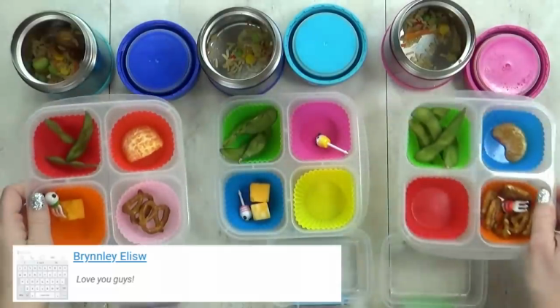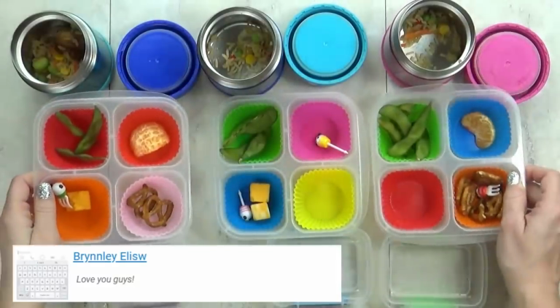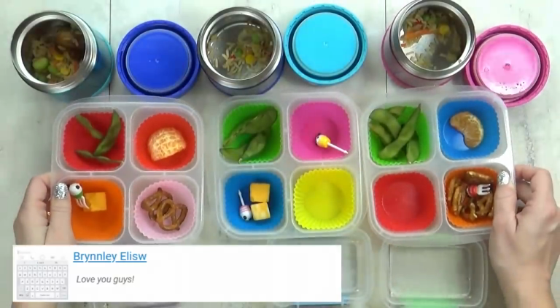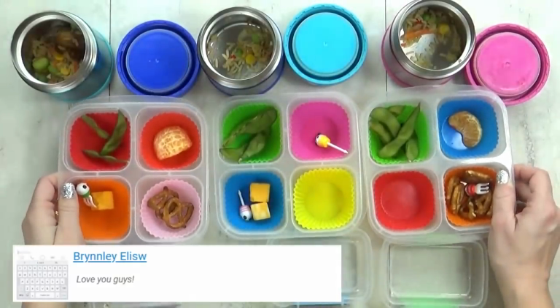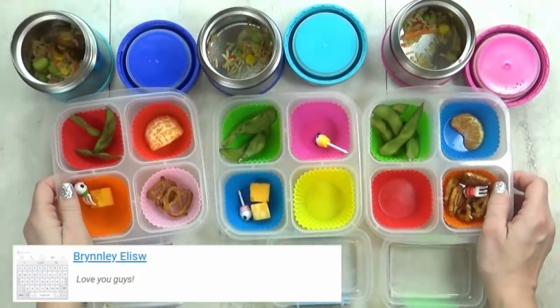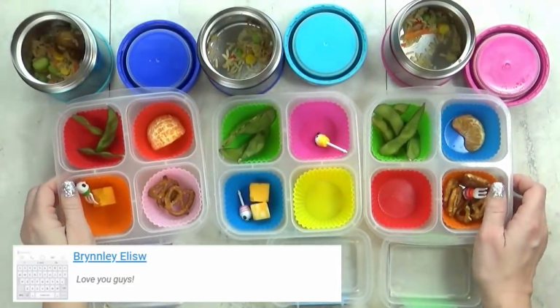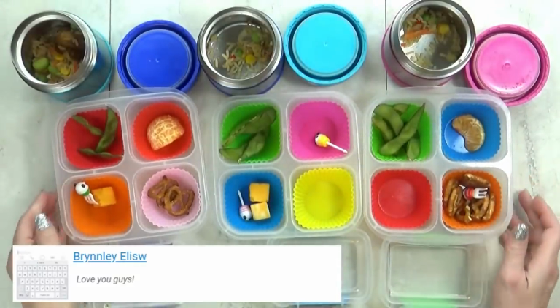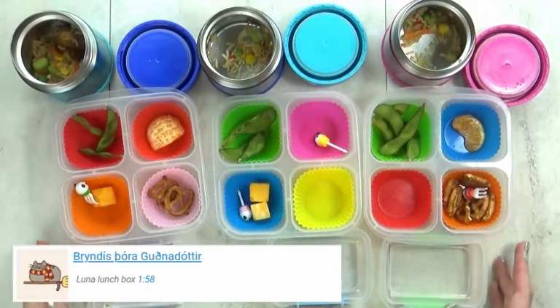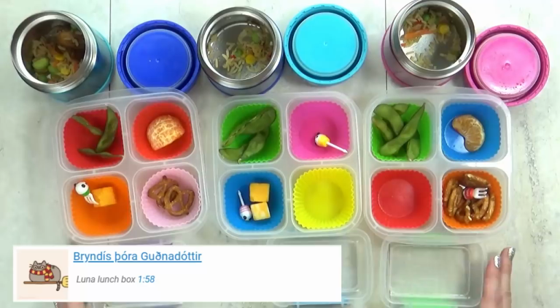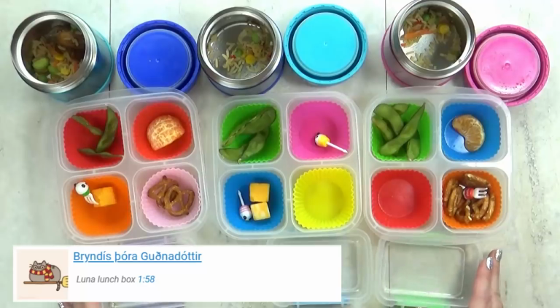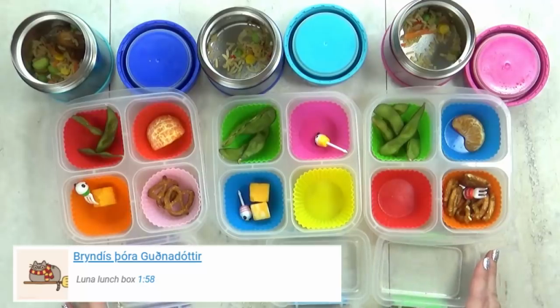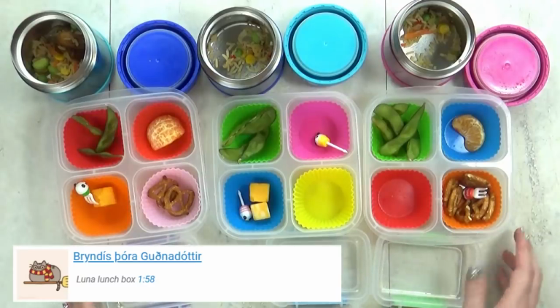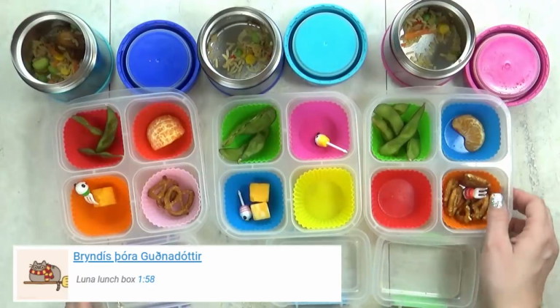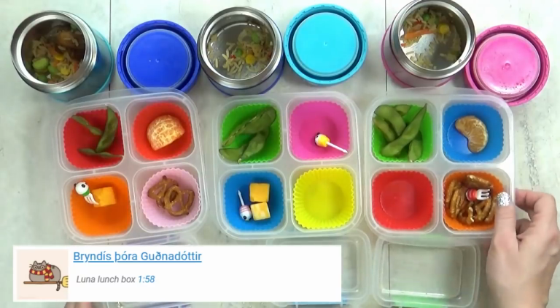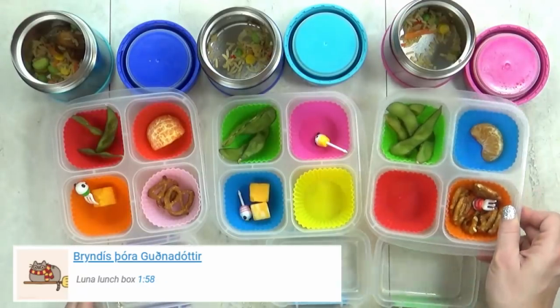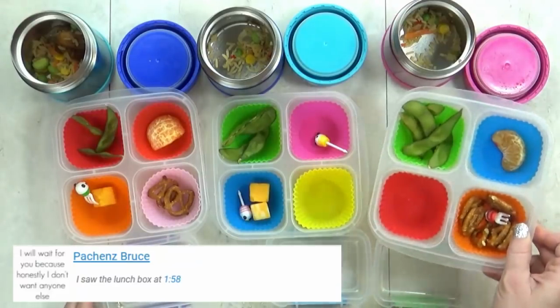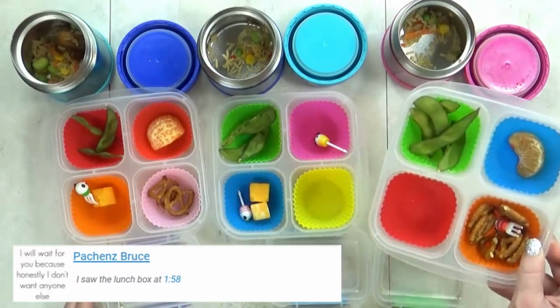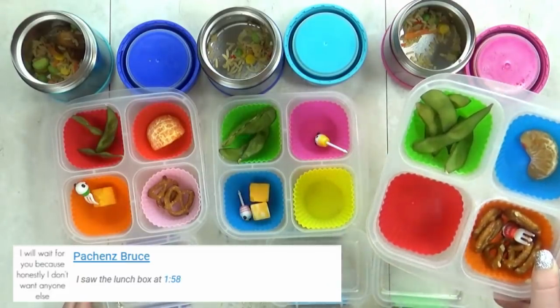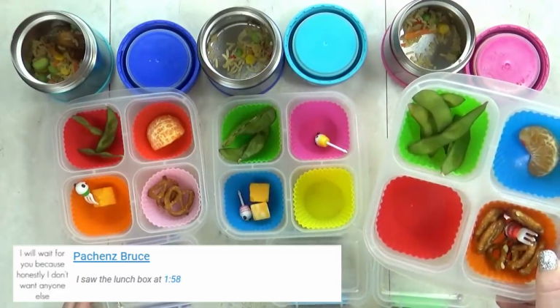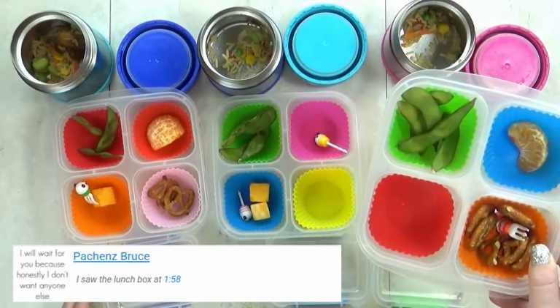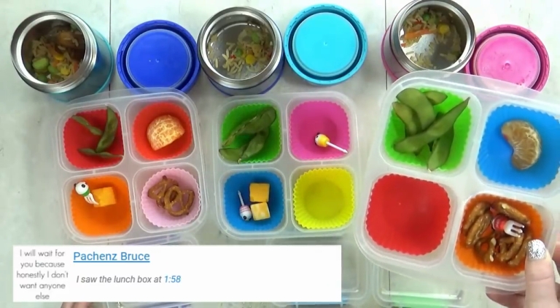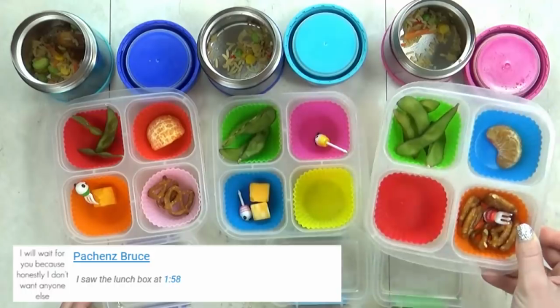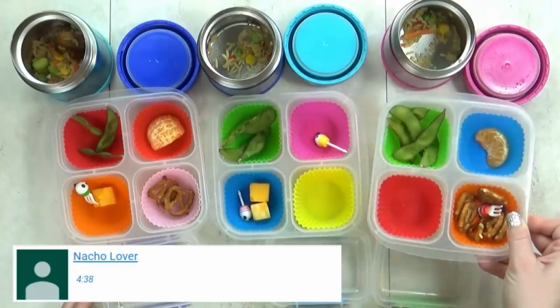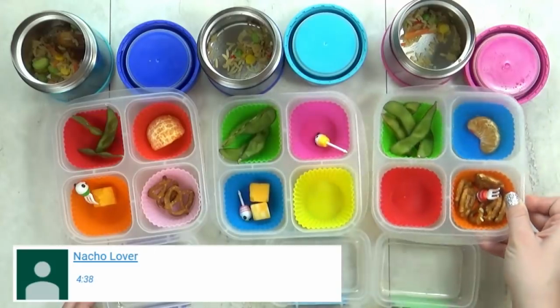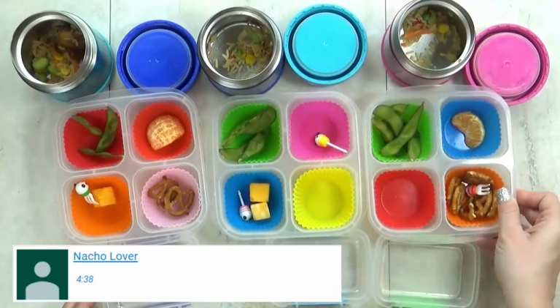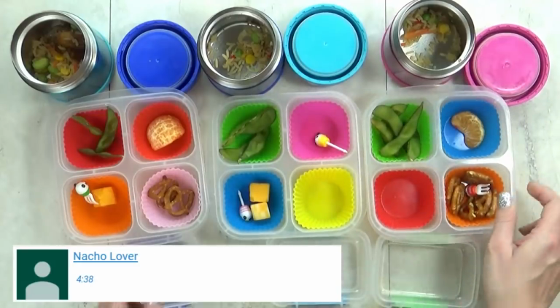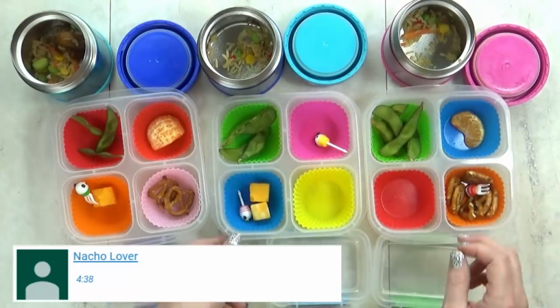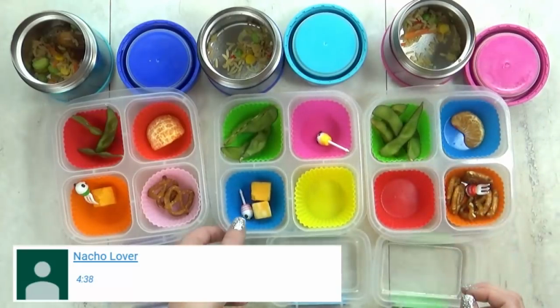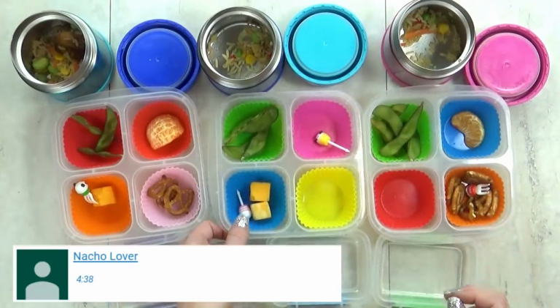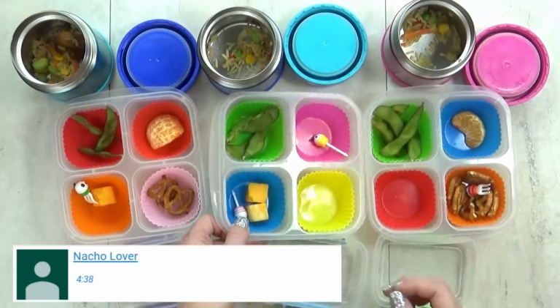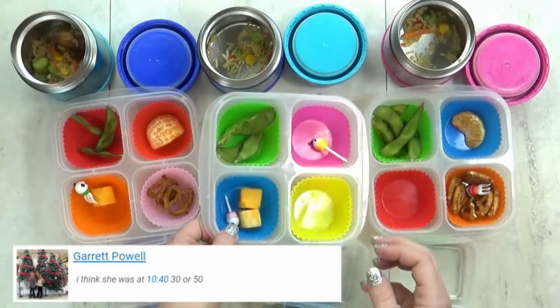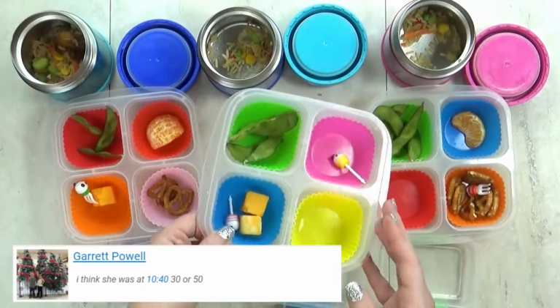Right now I have Lily, Jackson, and Mackenzie with me. But Miss Lily has hiccups, so it might be hard for her to answer. I'd like you guys to tell me what your favorite part was from today's lunch.